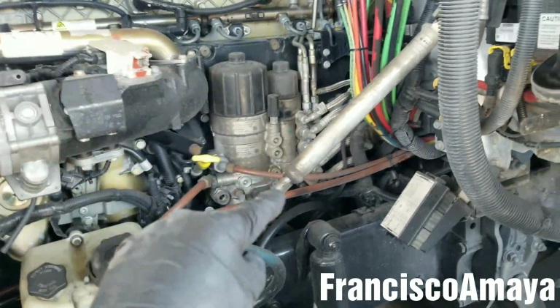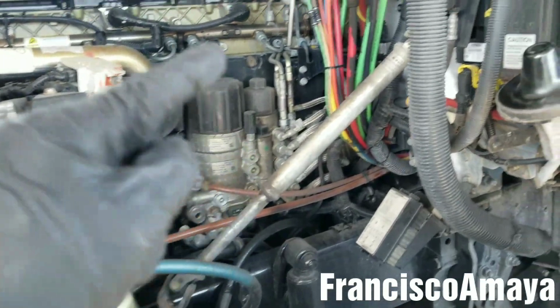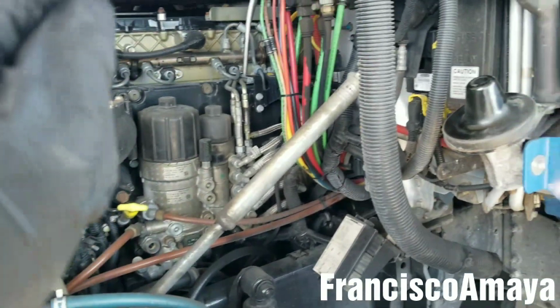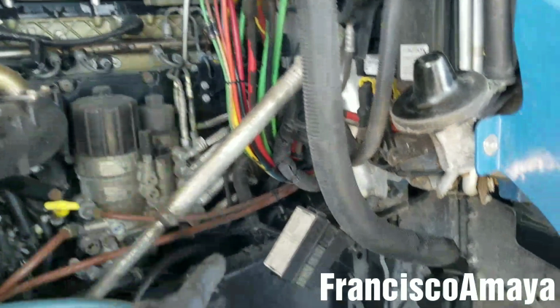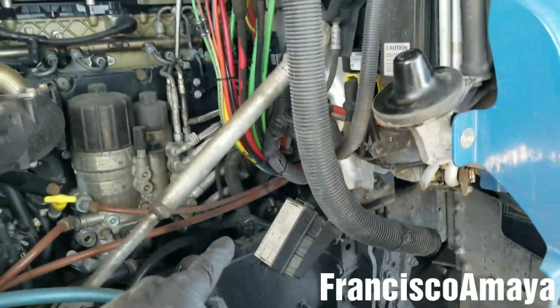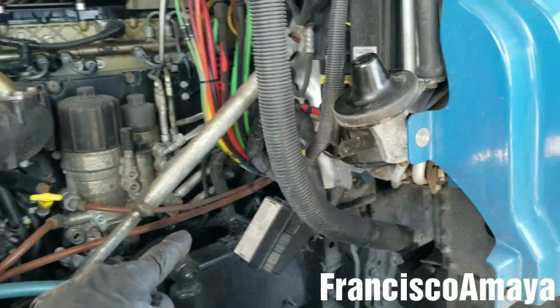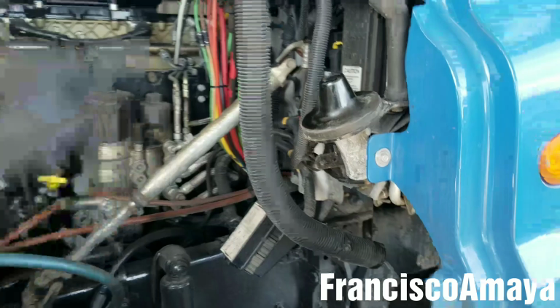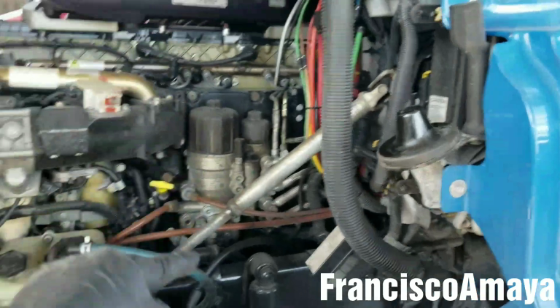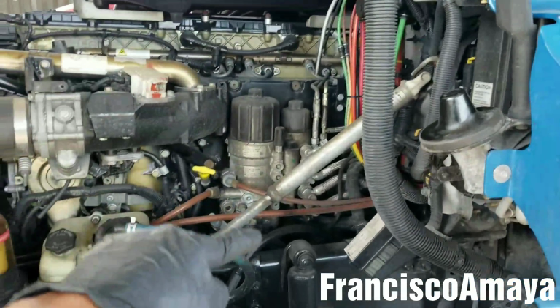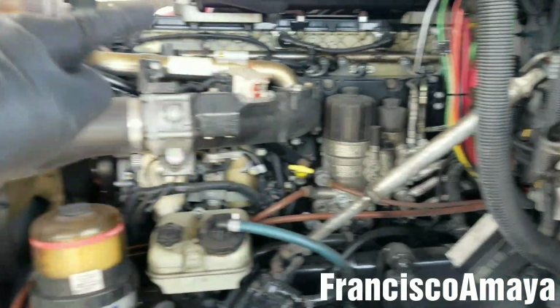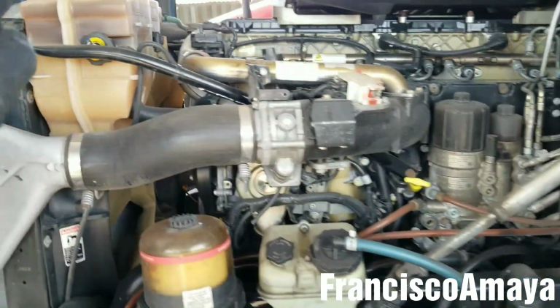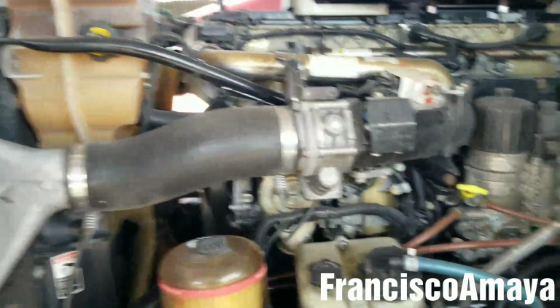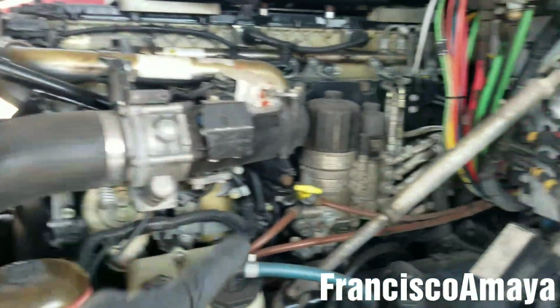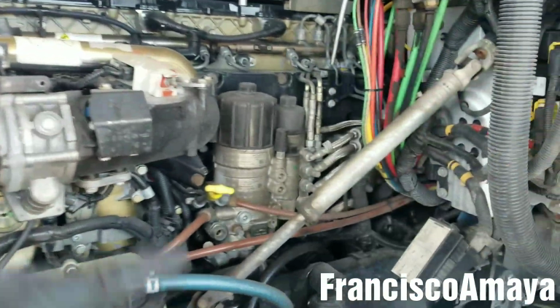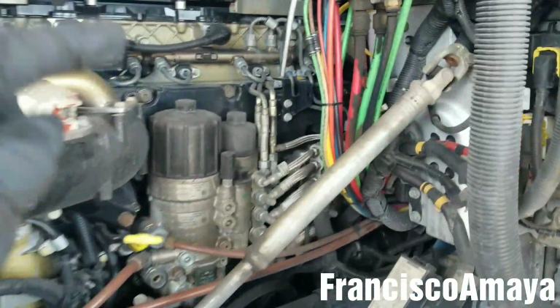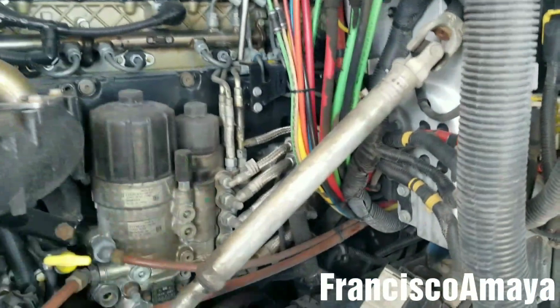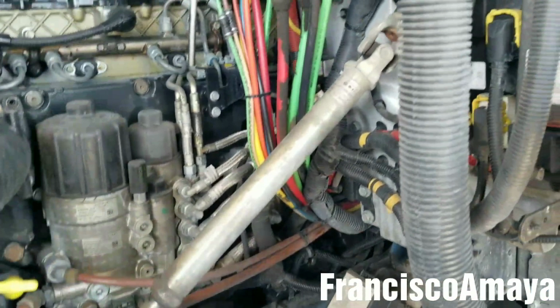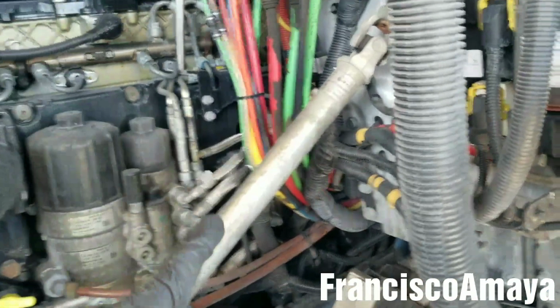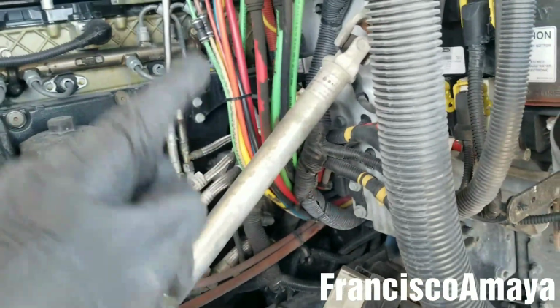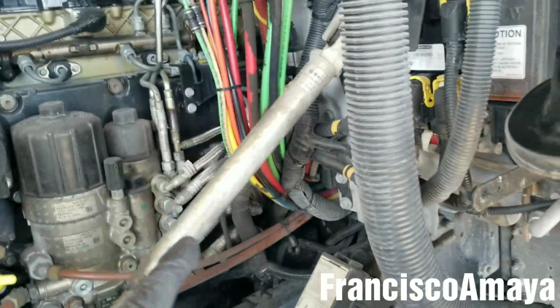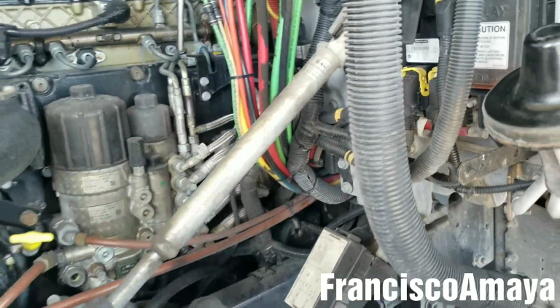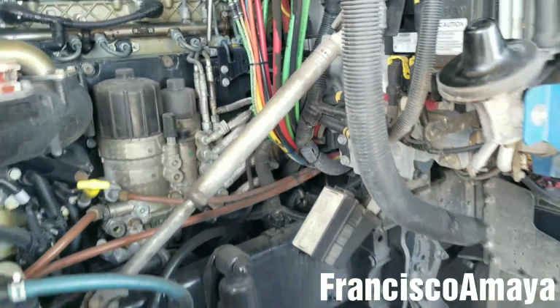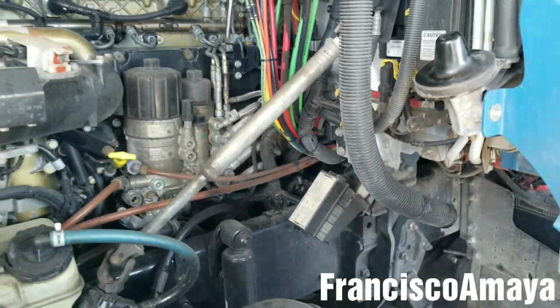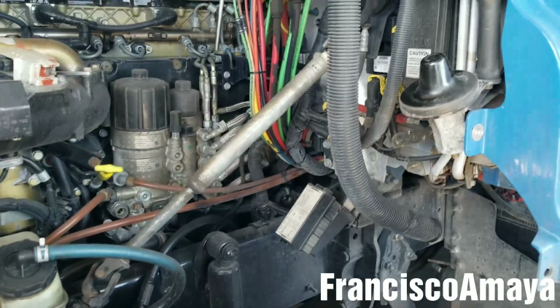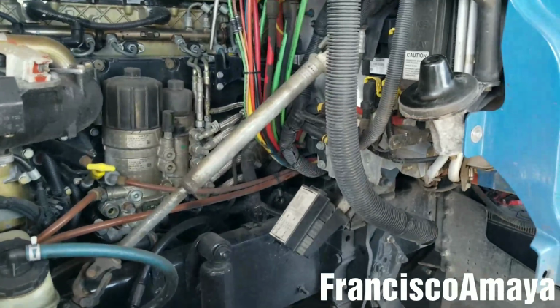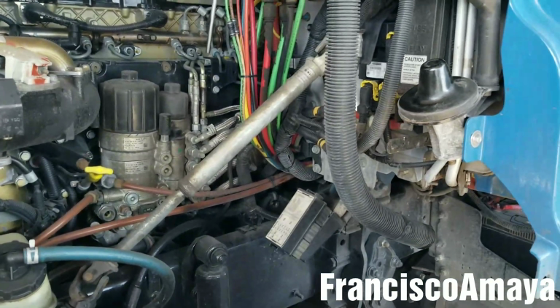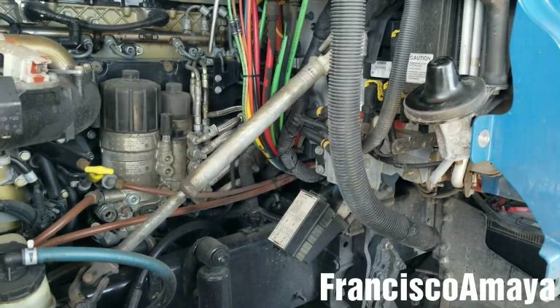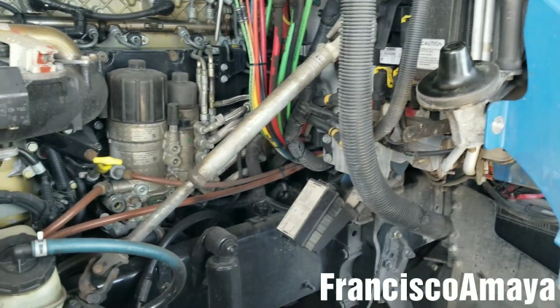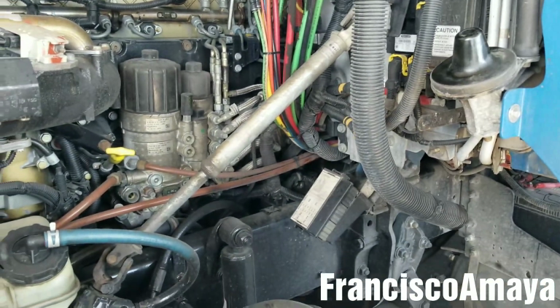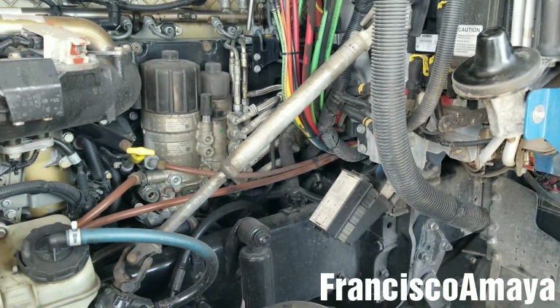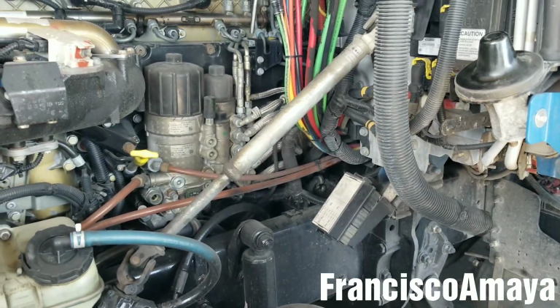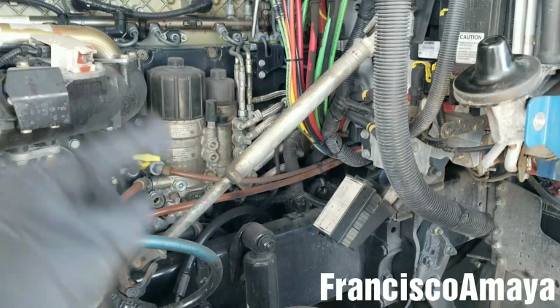So, if that's the problem that you have — because this is the problem that this Freightliner Cascadia is having — I'm going to tell you what the solution is for it. It's a simple solution, but not easy to repair.